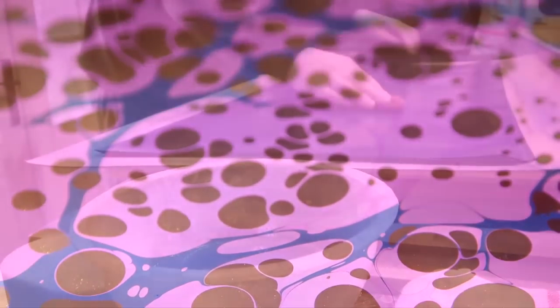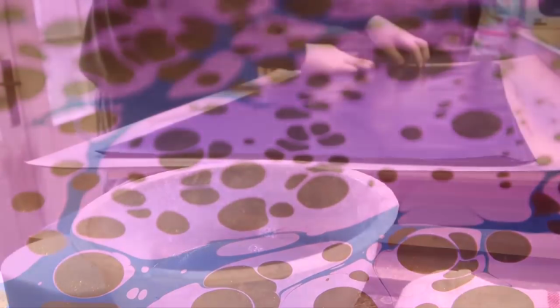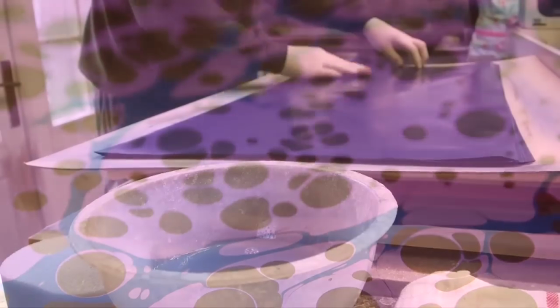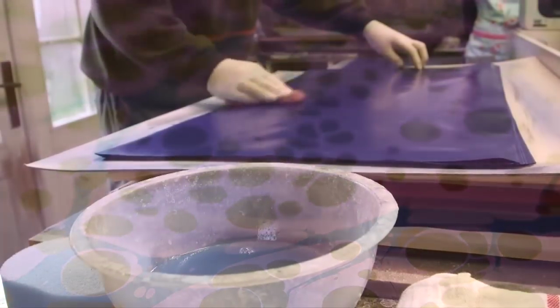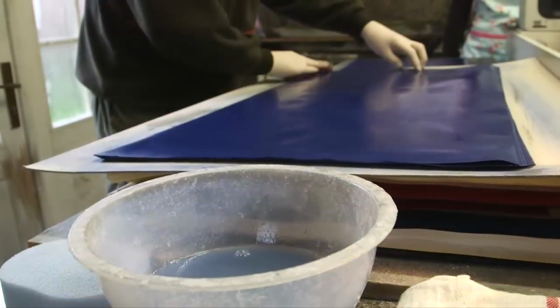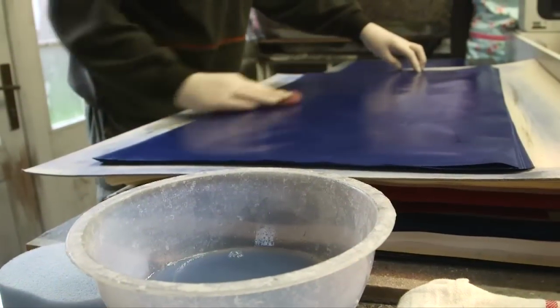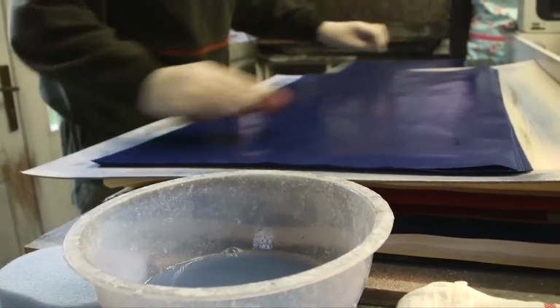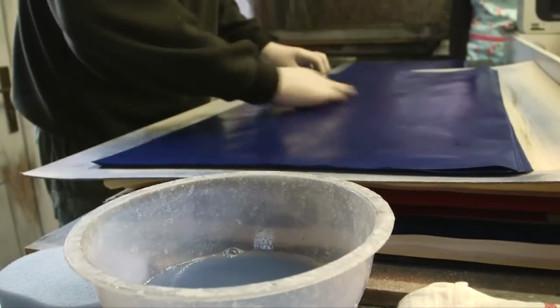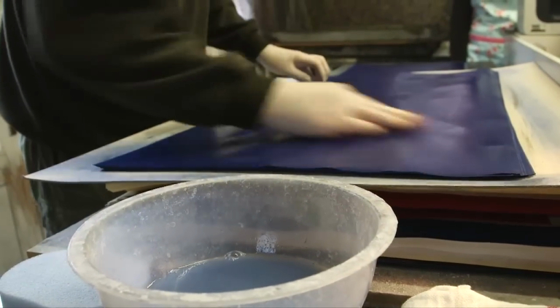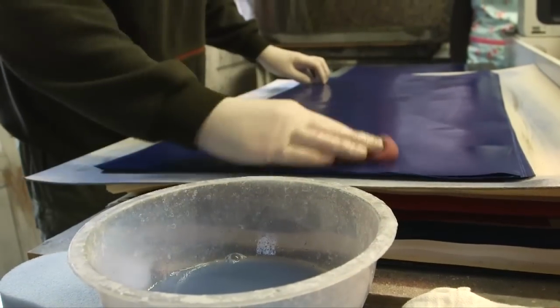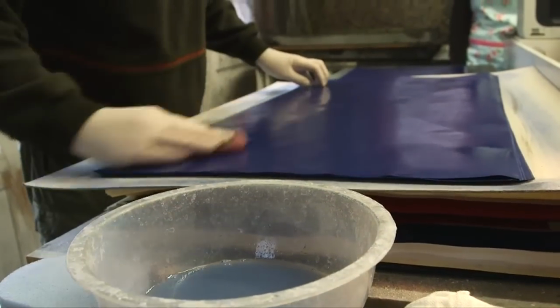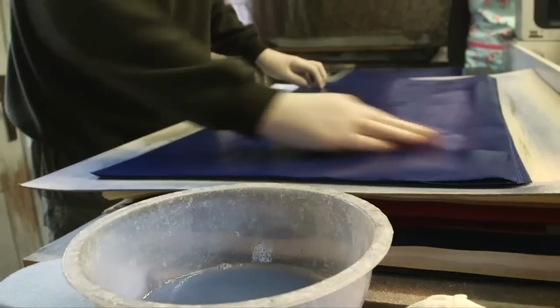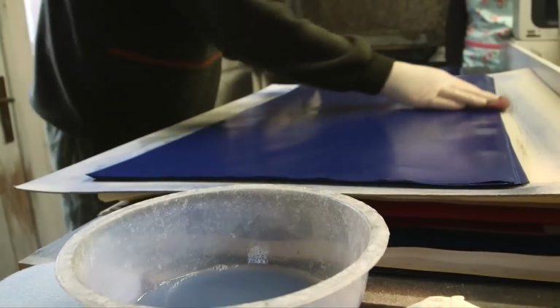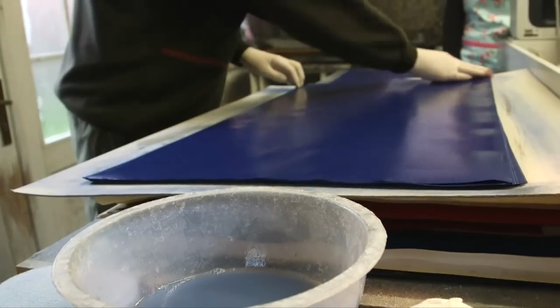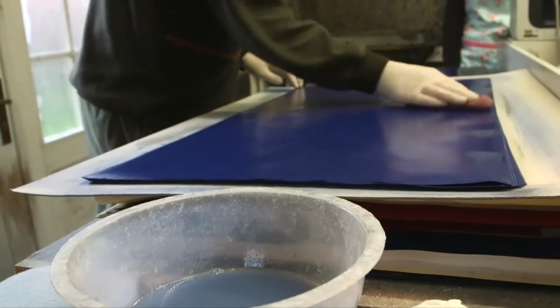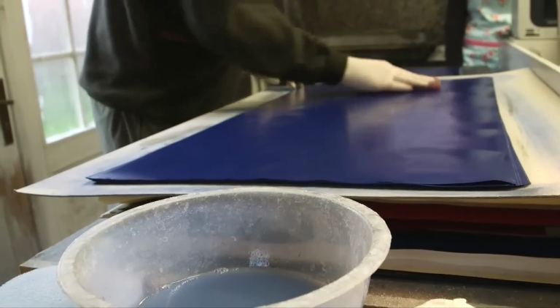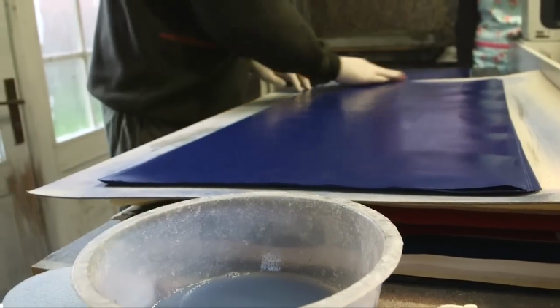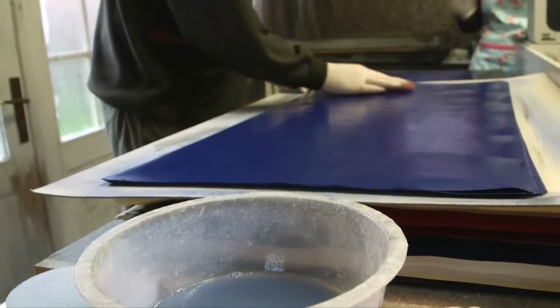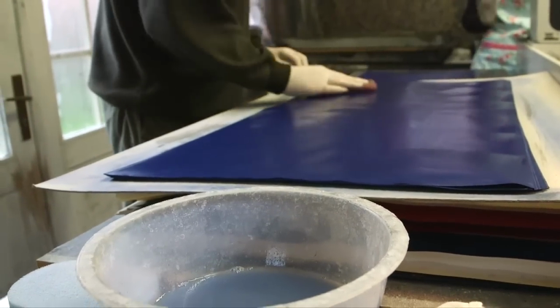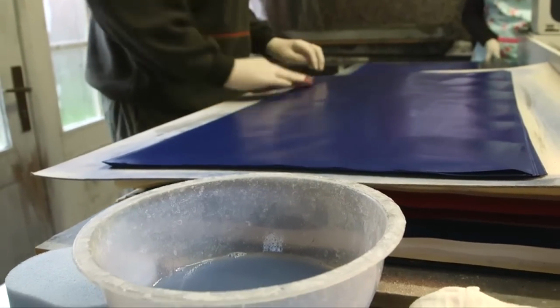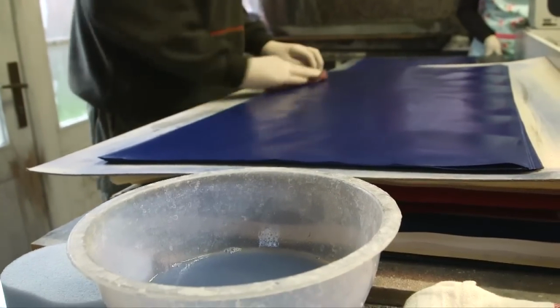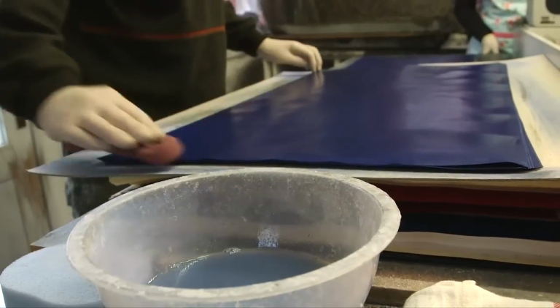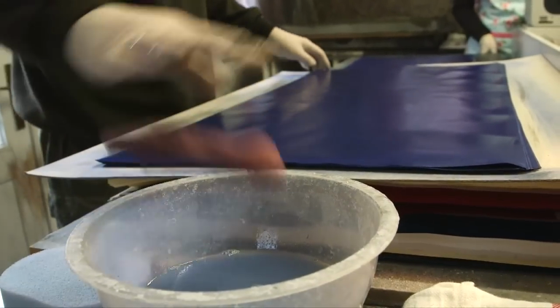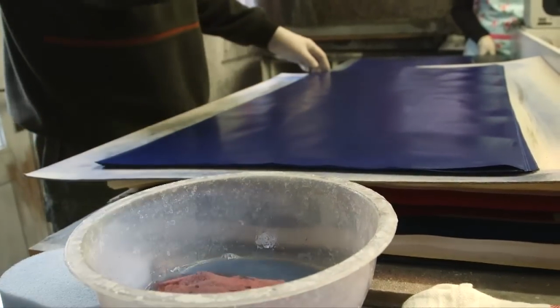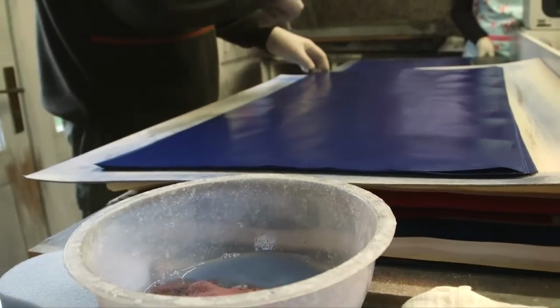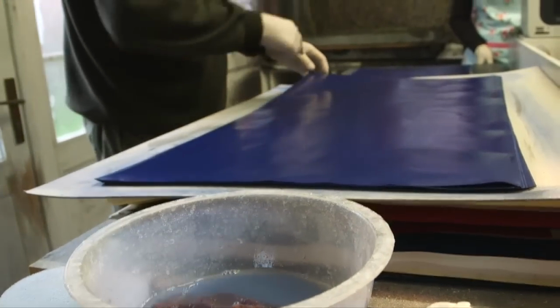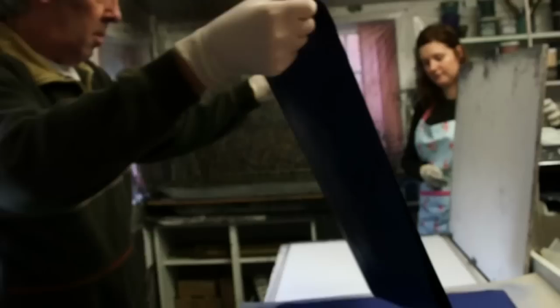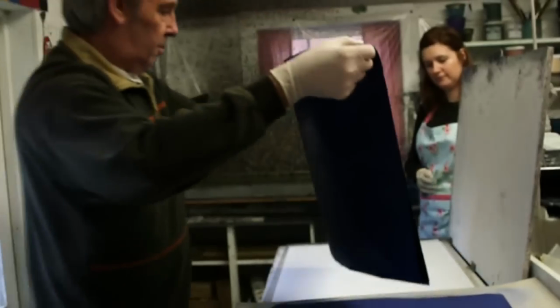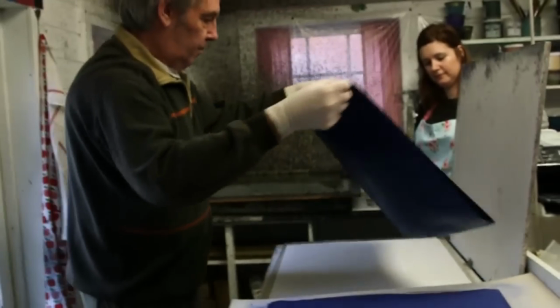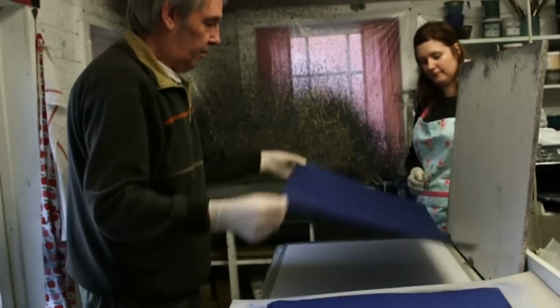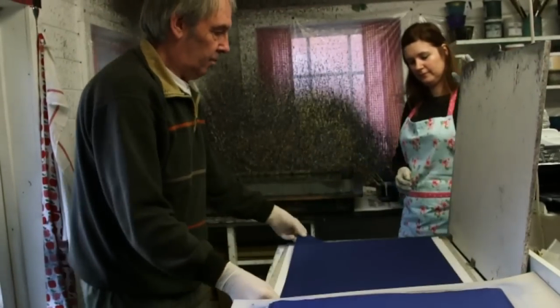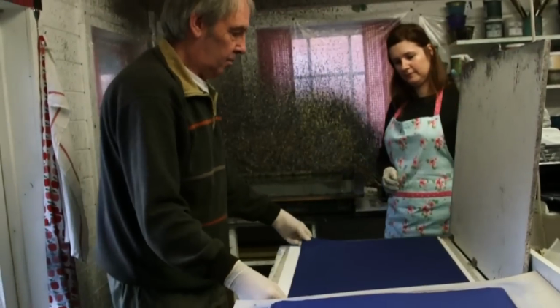We start off with the alum, which is one of the most important stages — we're actually coating the paper with a solution of aluminium potassium. Without putting that on, the pattern would all wash off.